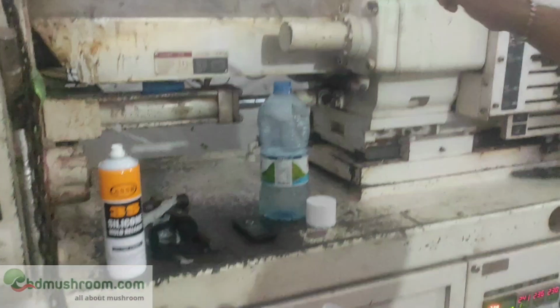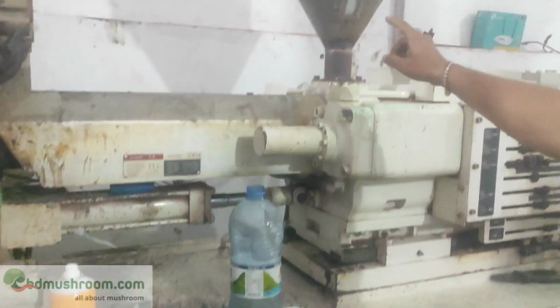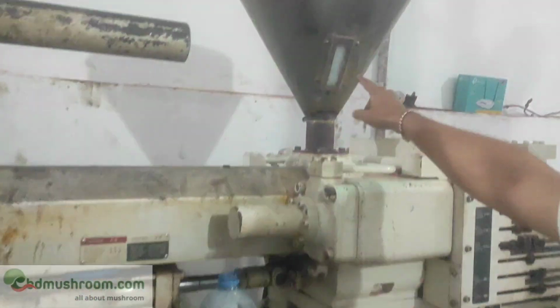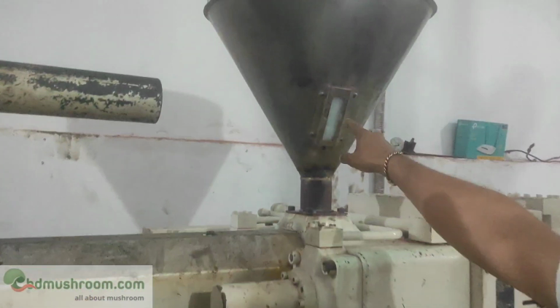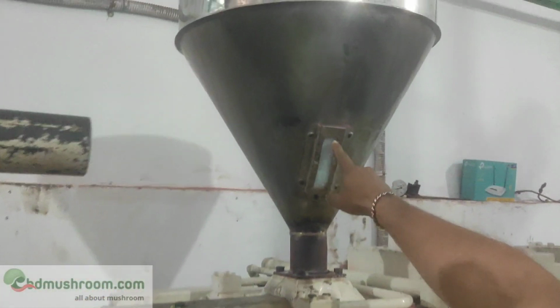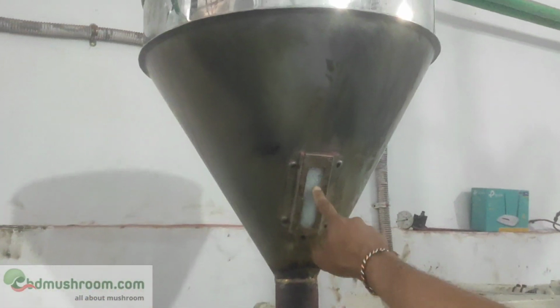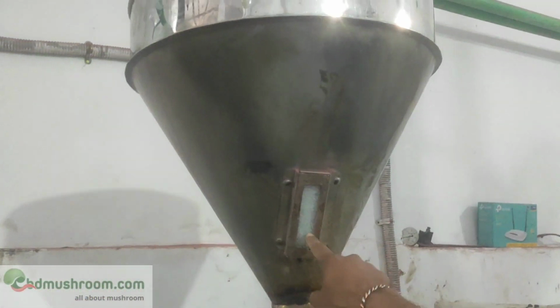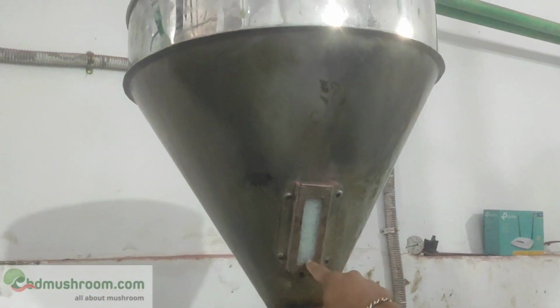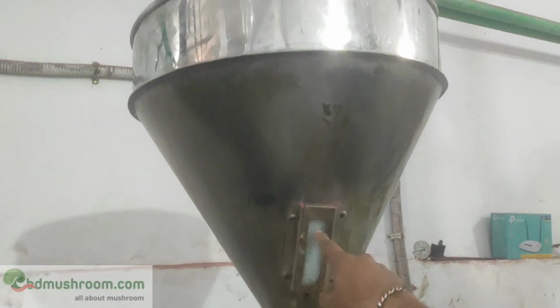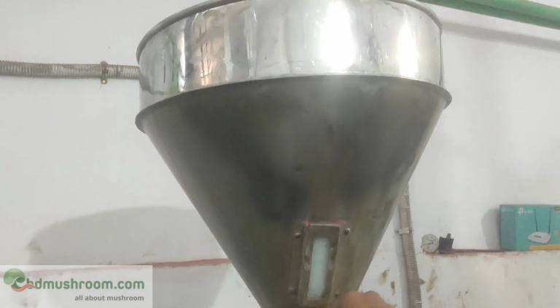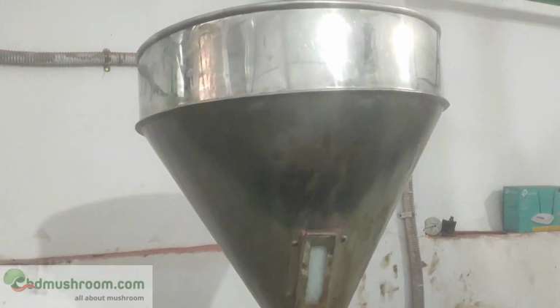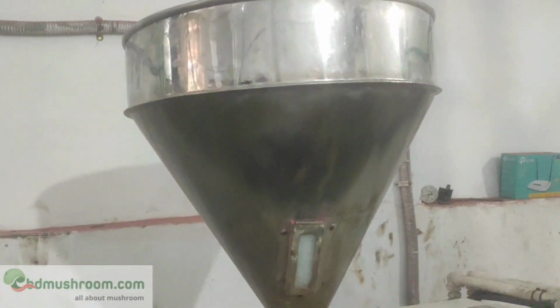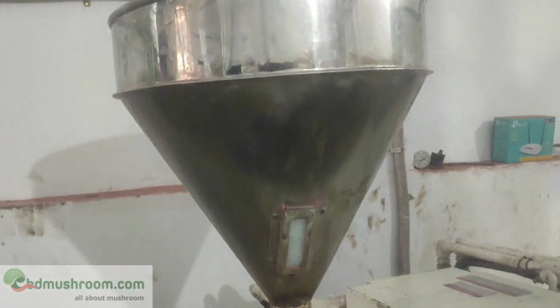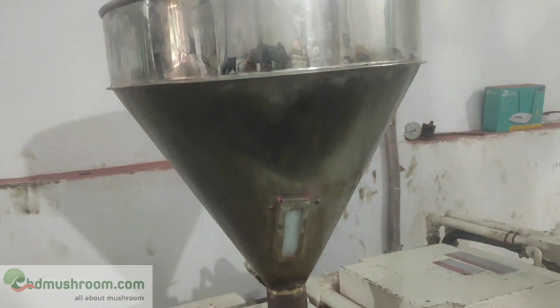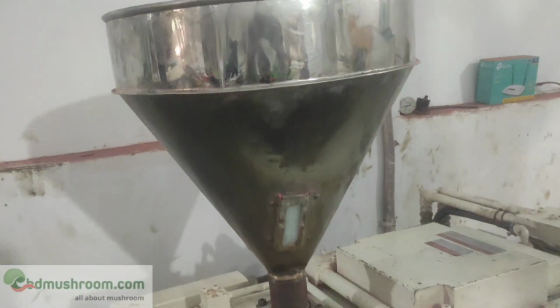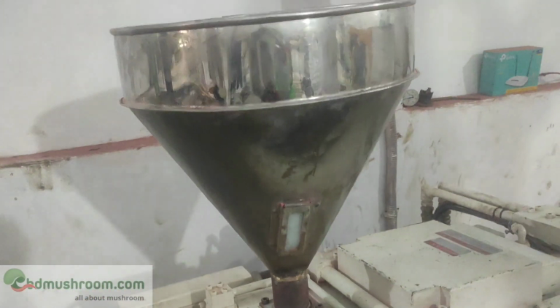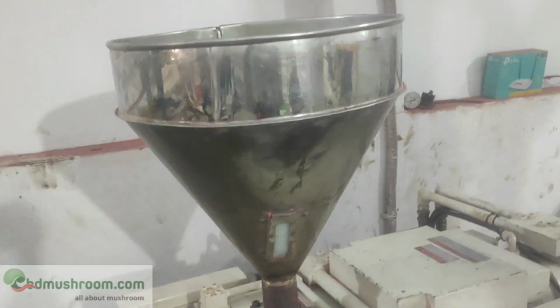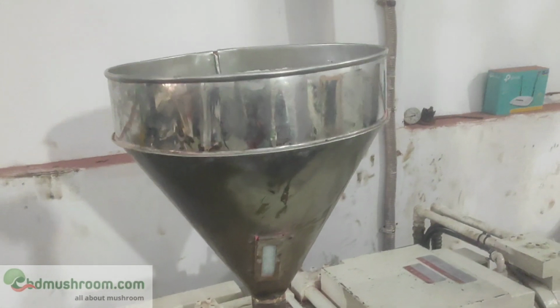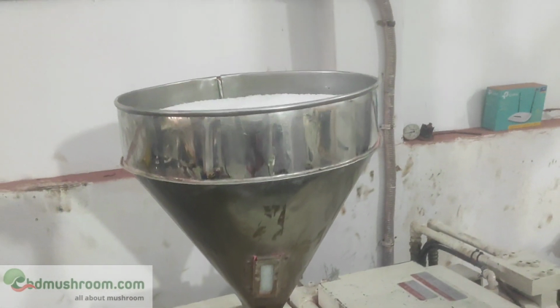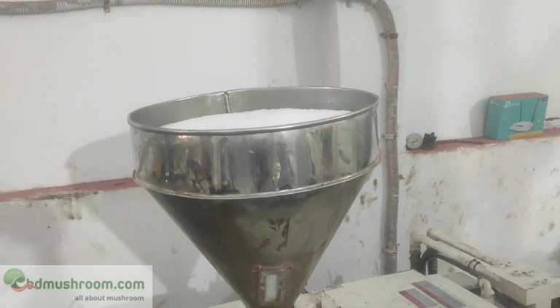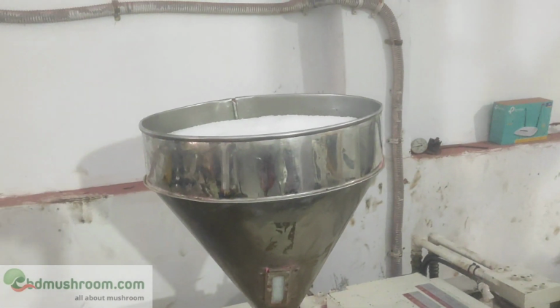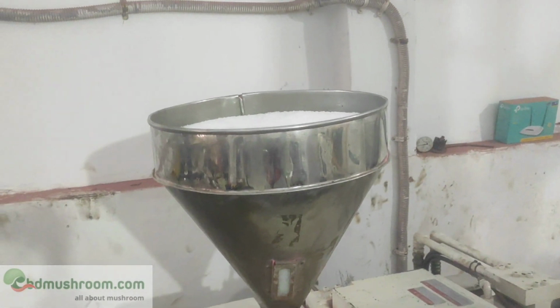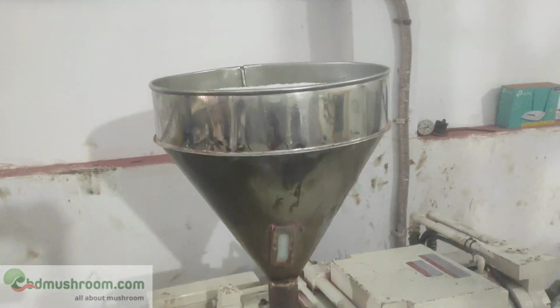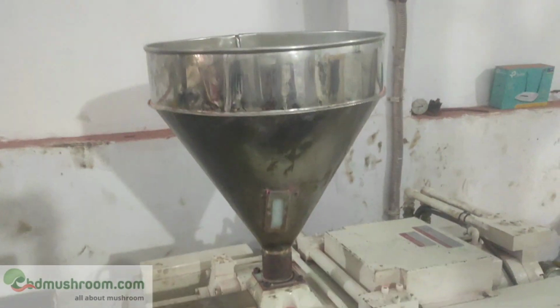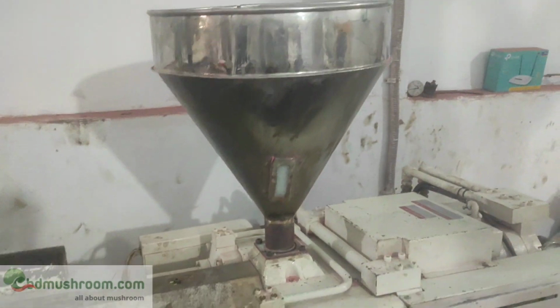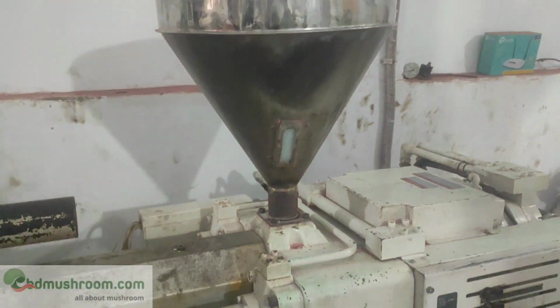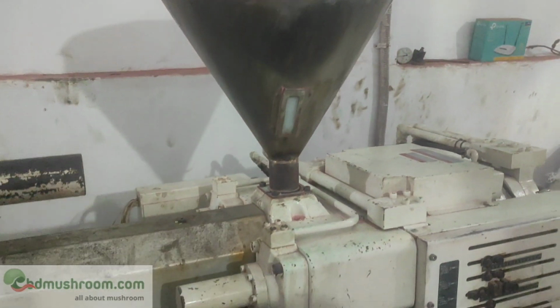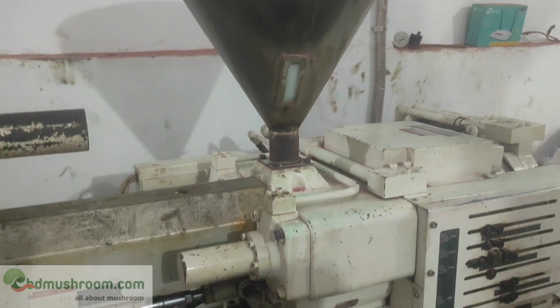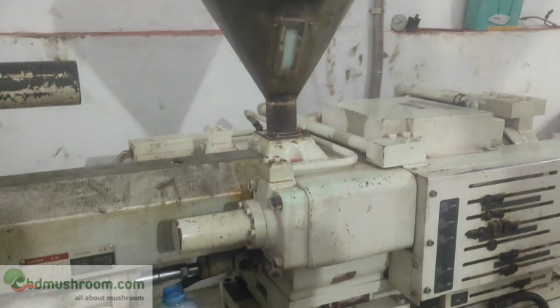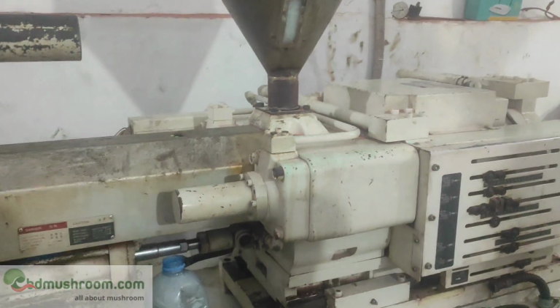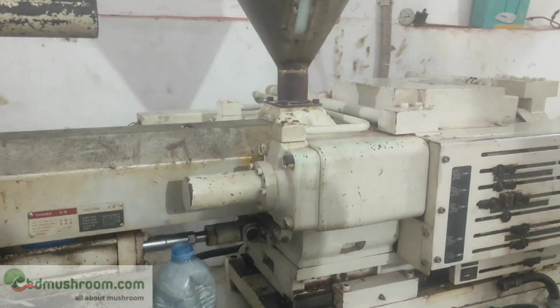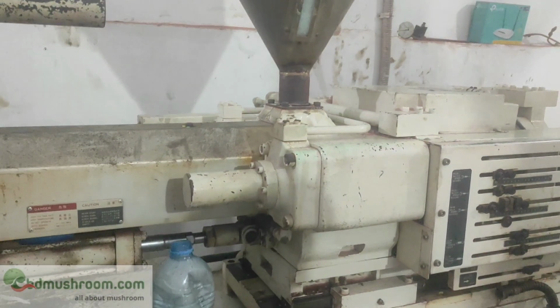The chamber is made of the granite grinder. The machine is made of the granite grinder.